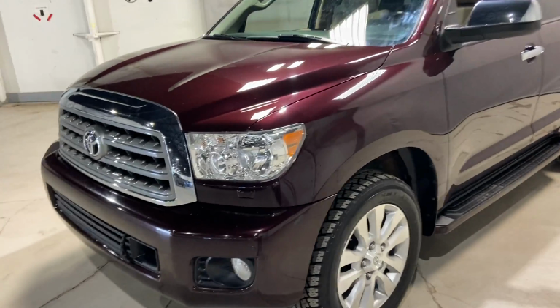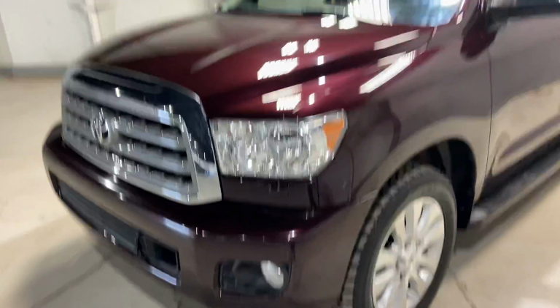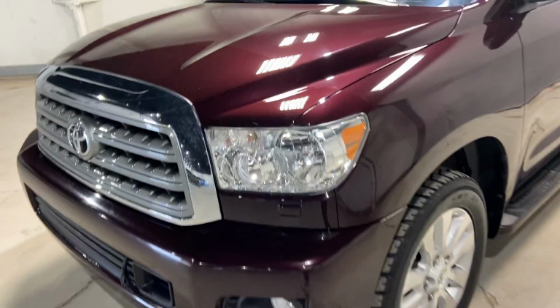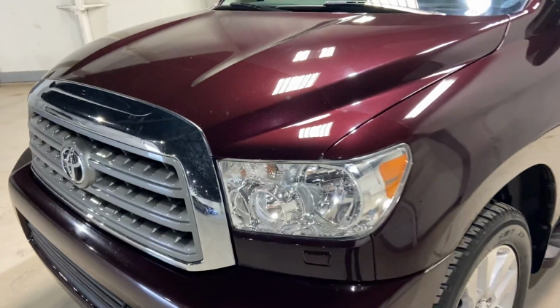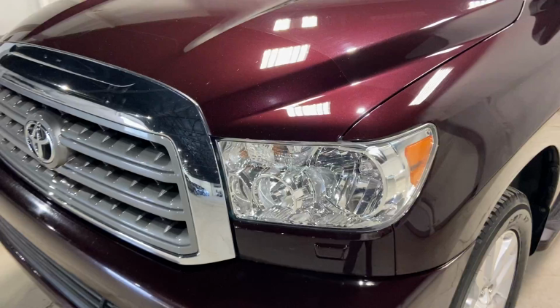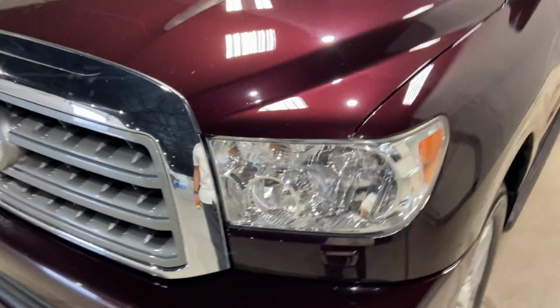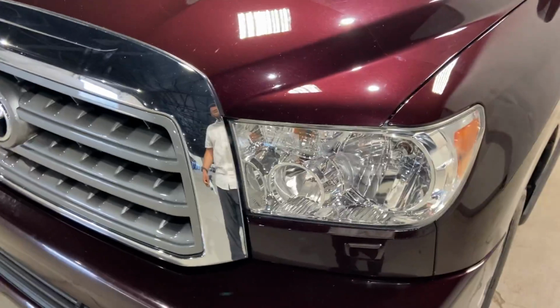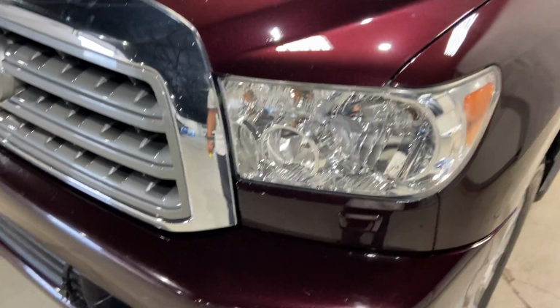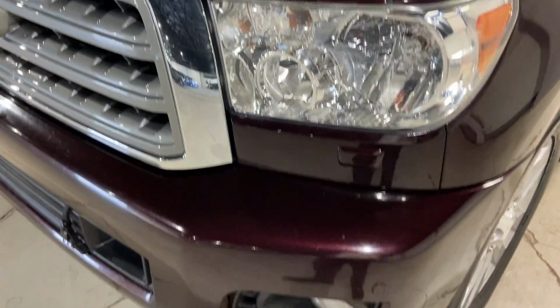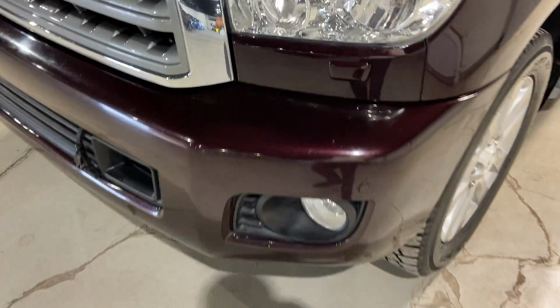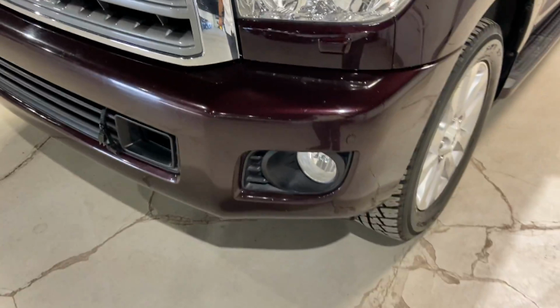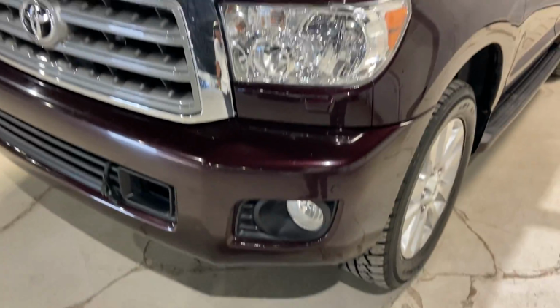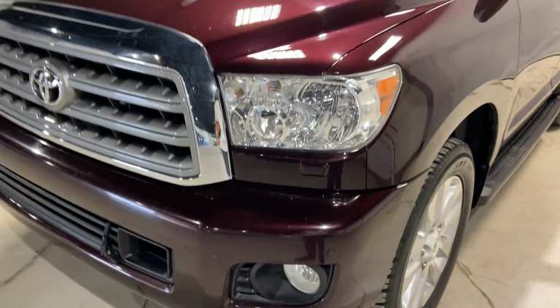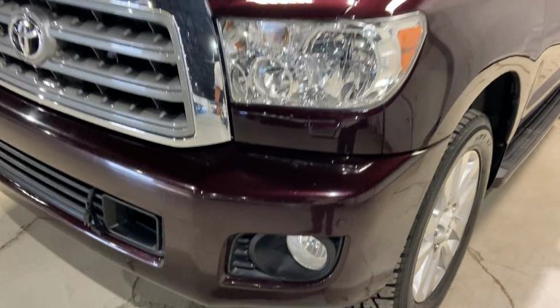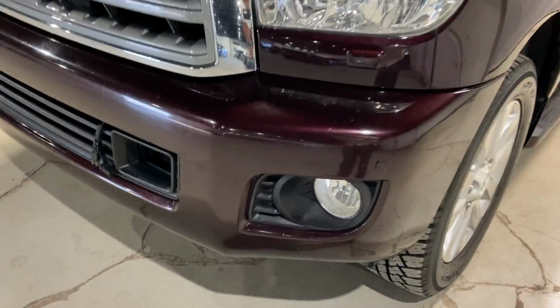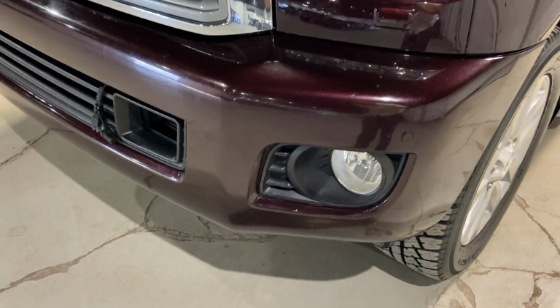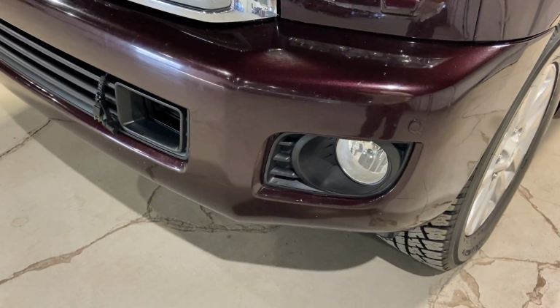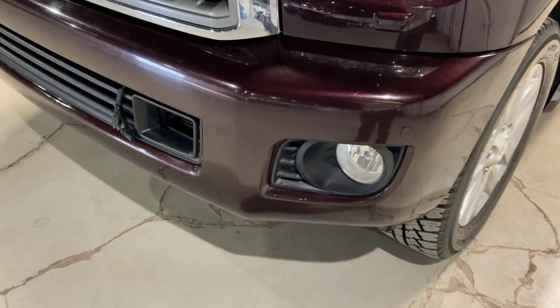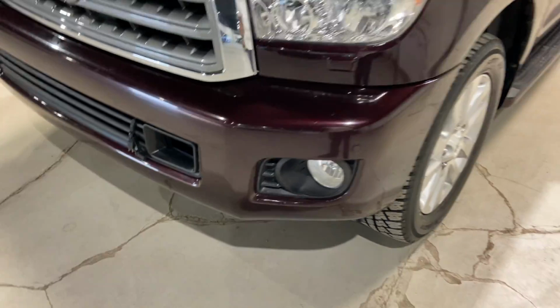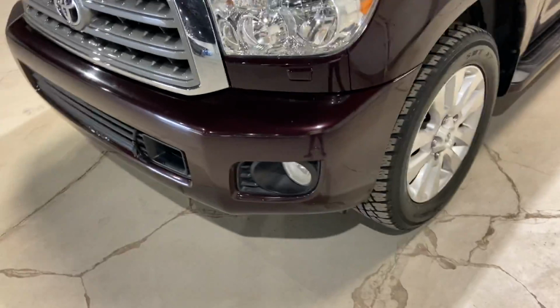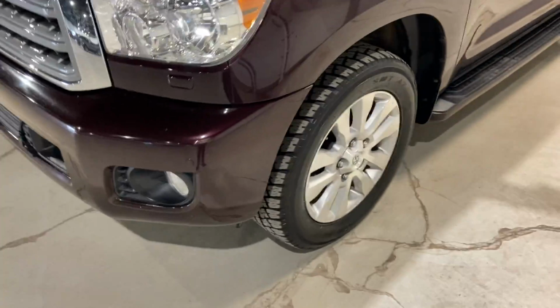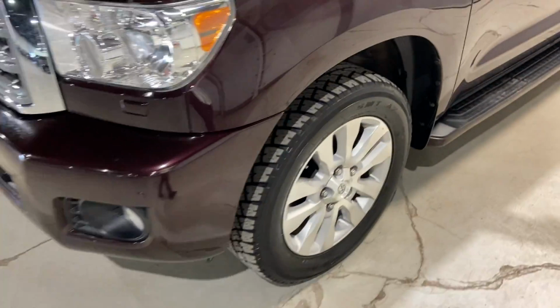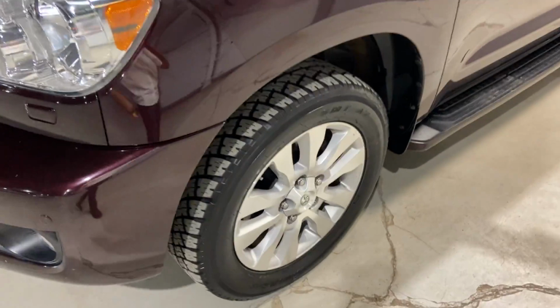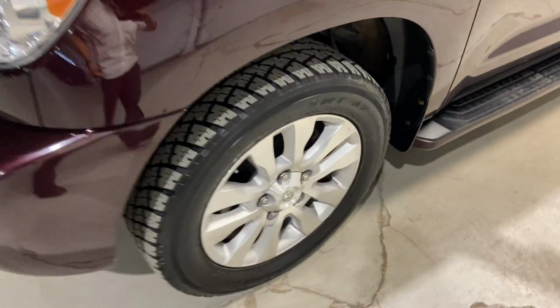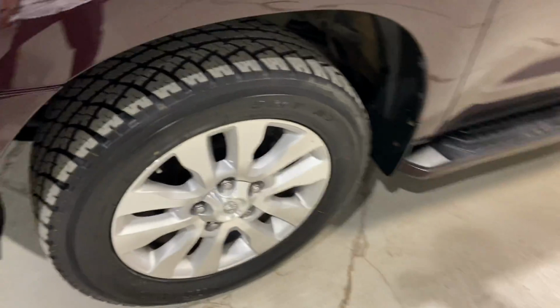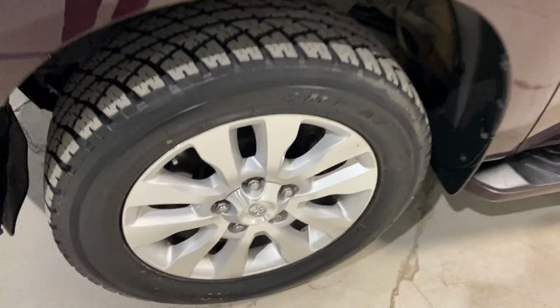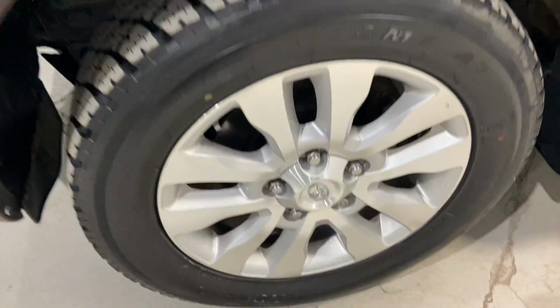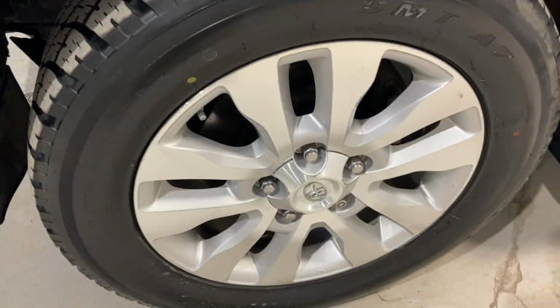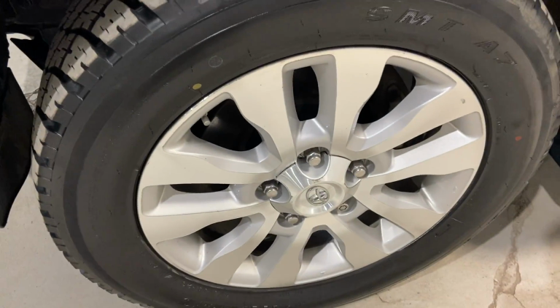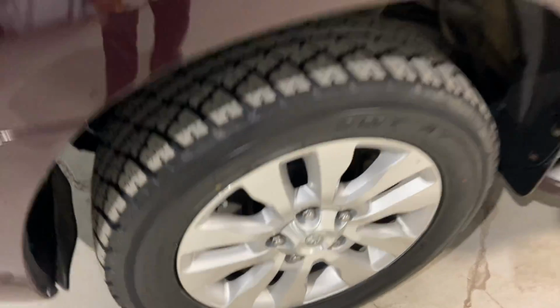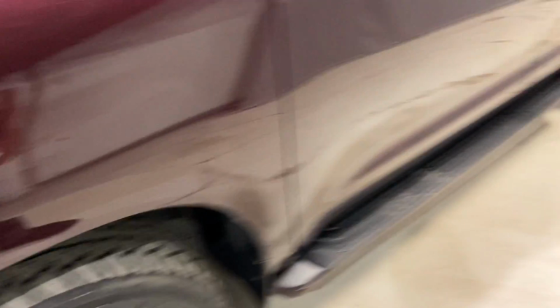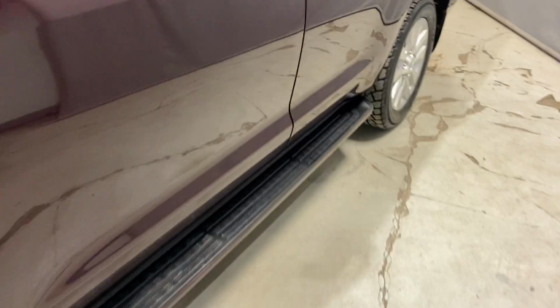You have Lexan headlamps up front that can take up to 80 psi of pressure — won't chip, crack, or fog up over time. You have your fog lamps underneath, and 20 inch tires with nice strong lasting alloy rims.